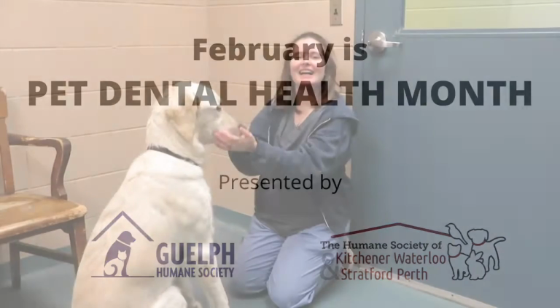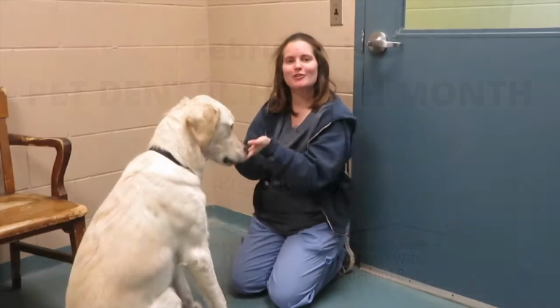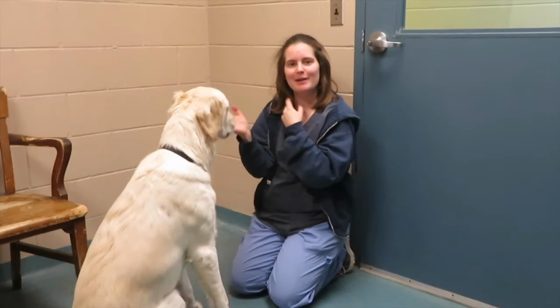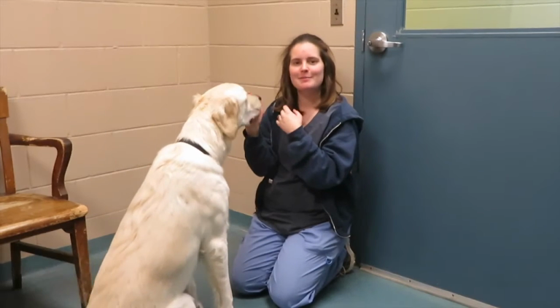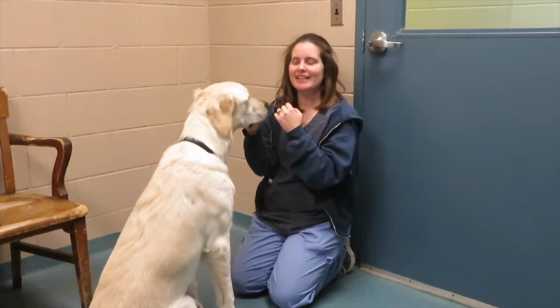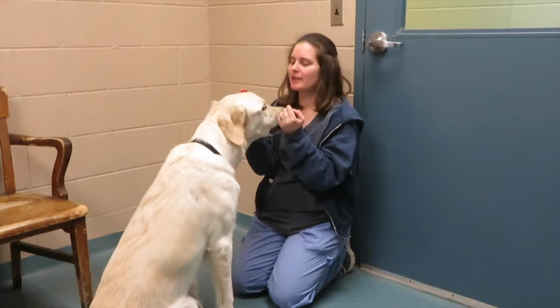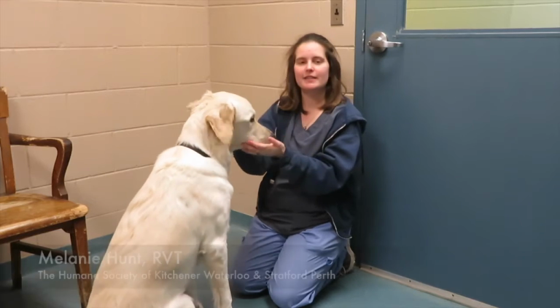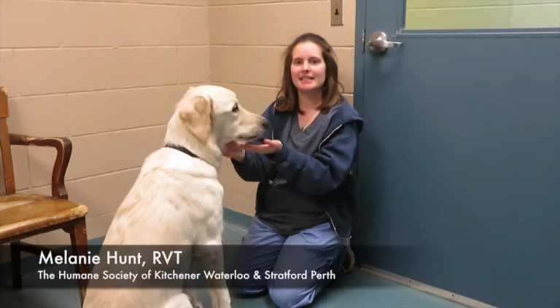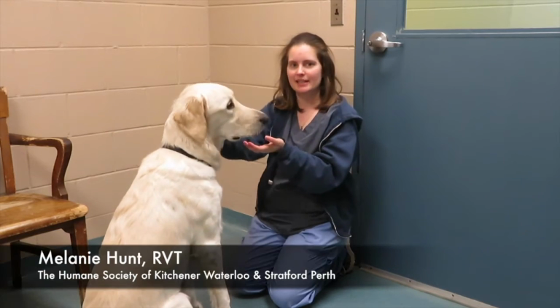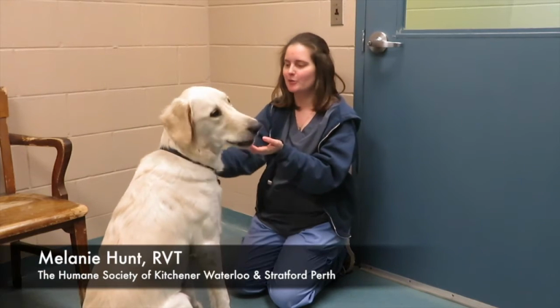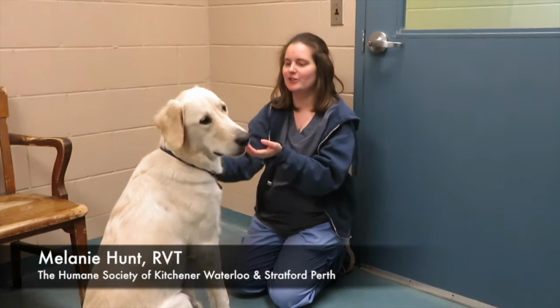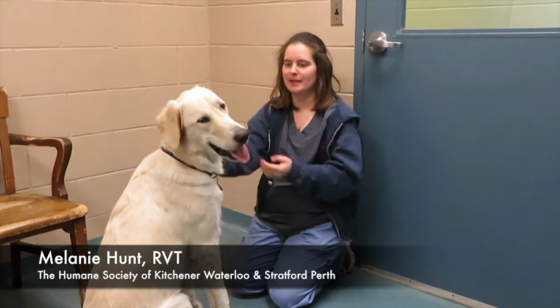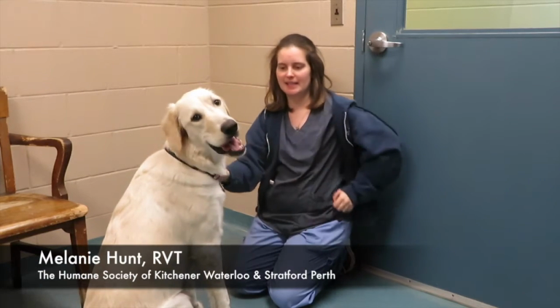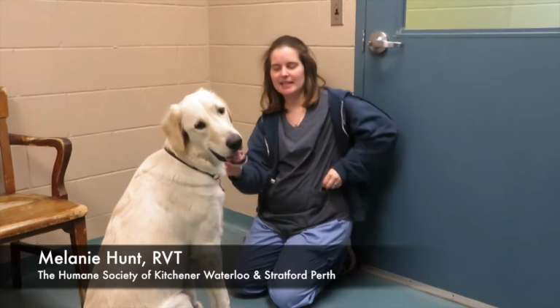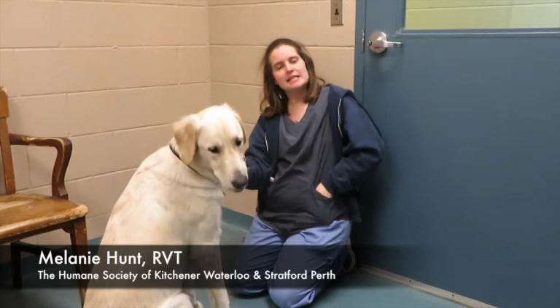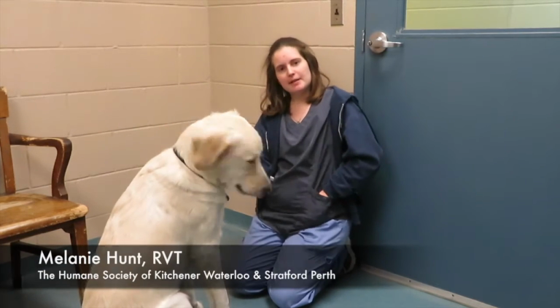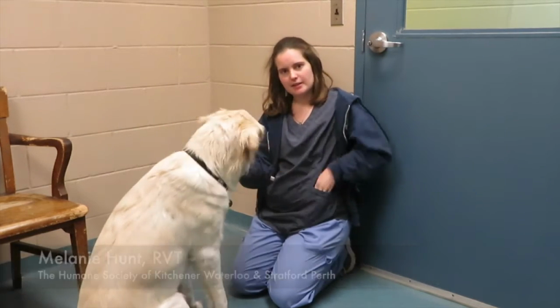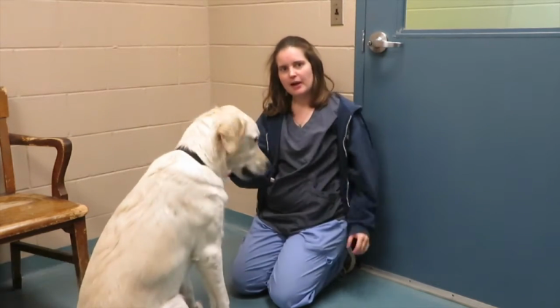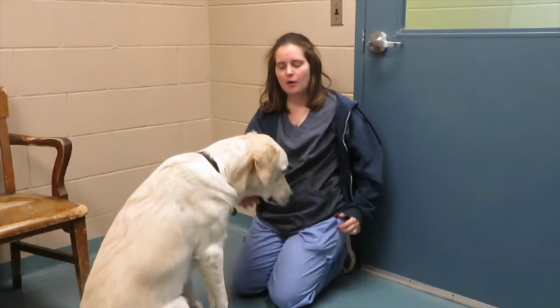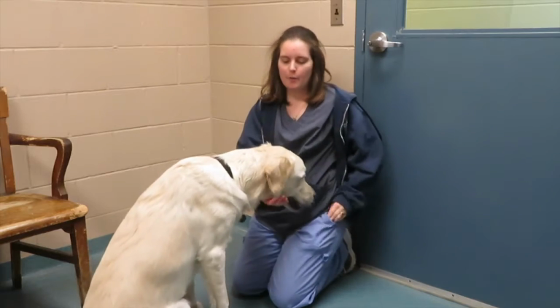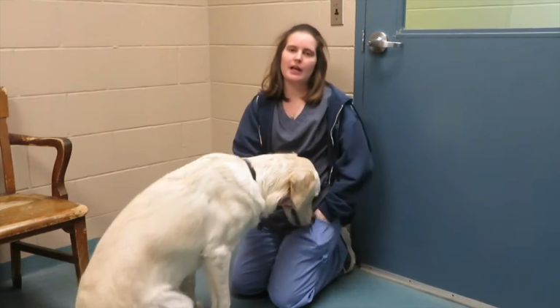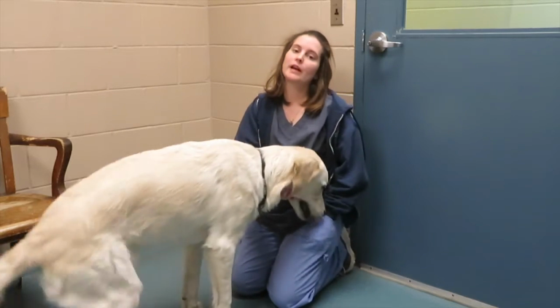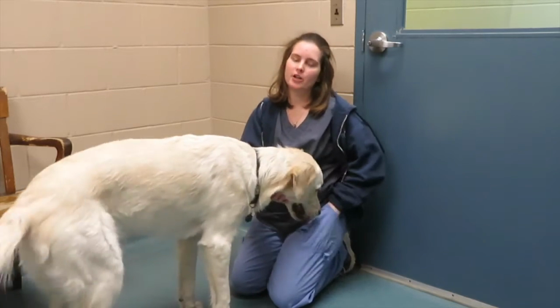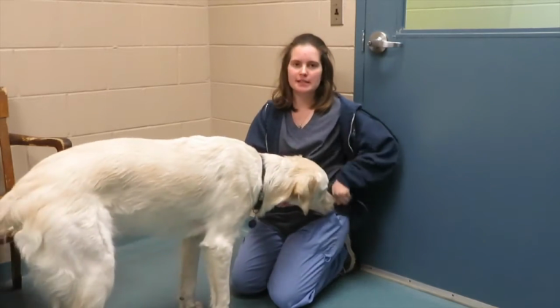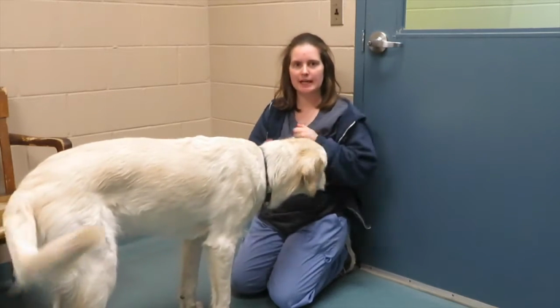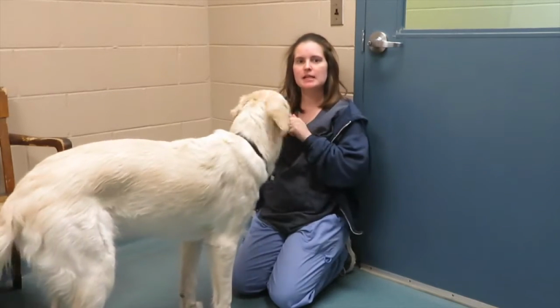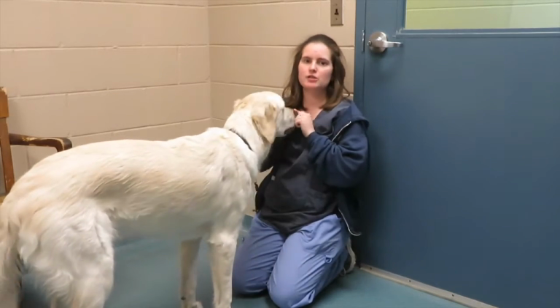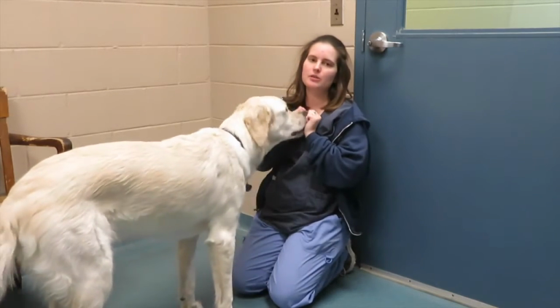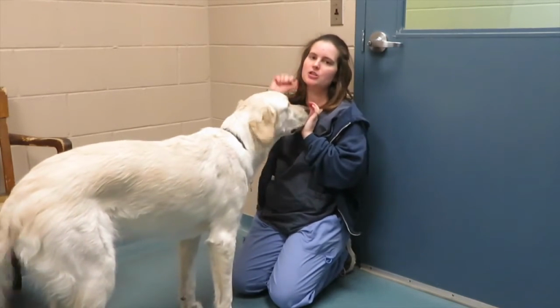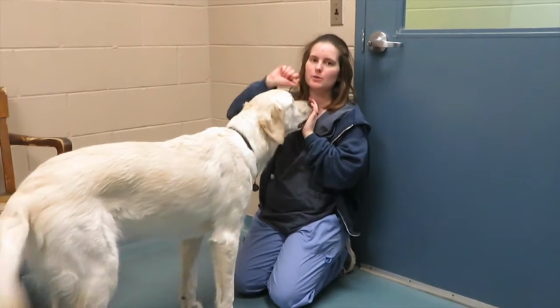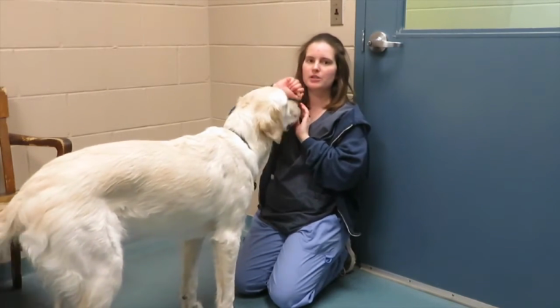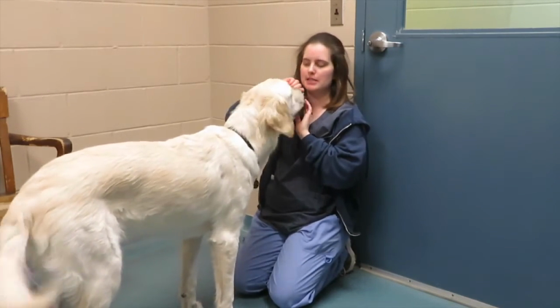Hi everyone, my name is Melanie and I'm an RVT here at the Kitchener-Waterloo Humane Society. Today I'm going to talk to you about how we train our dogs and our cats to use a toothbrush so that we can brush their teeth.